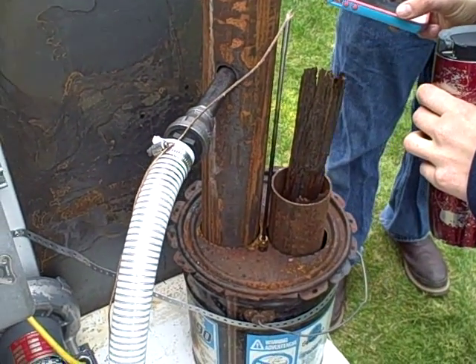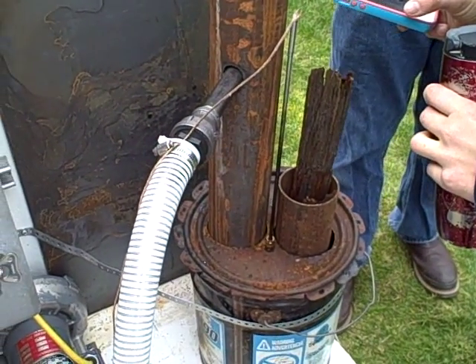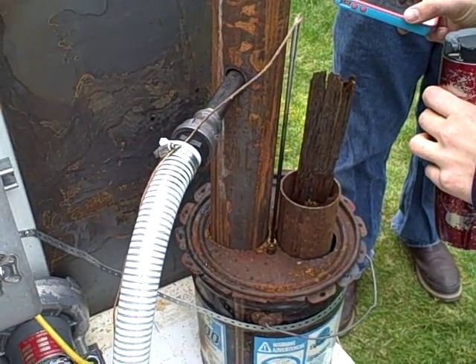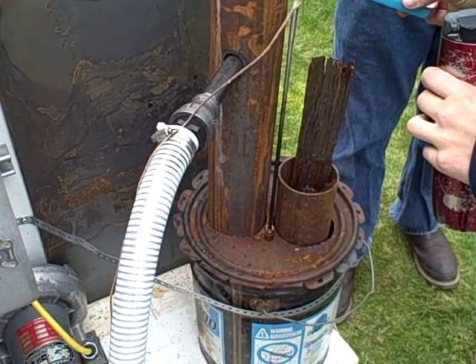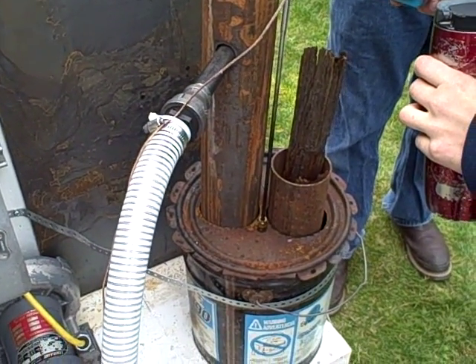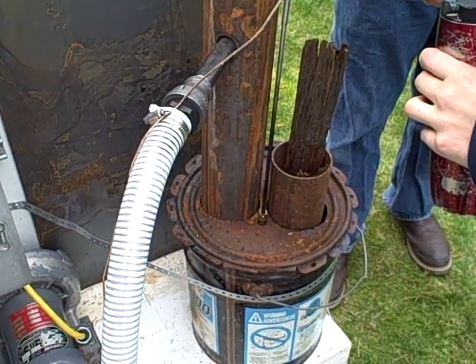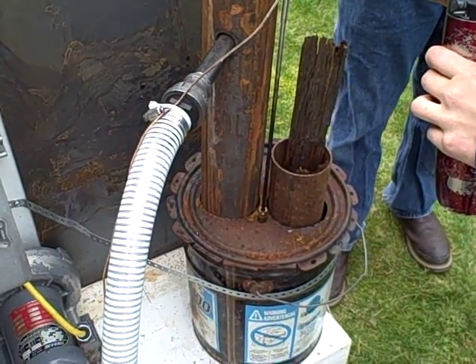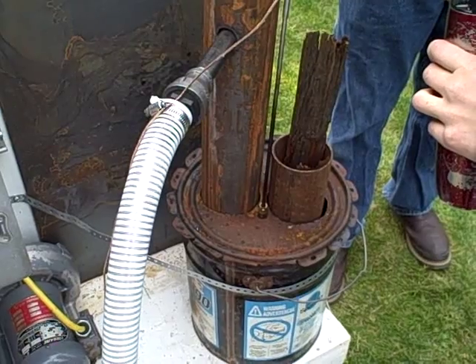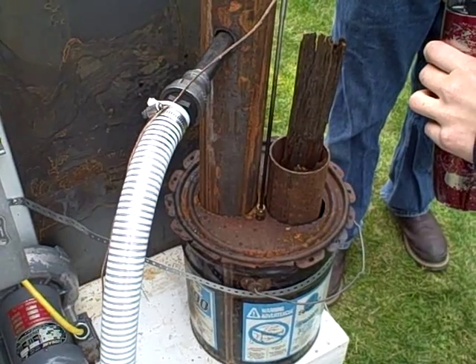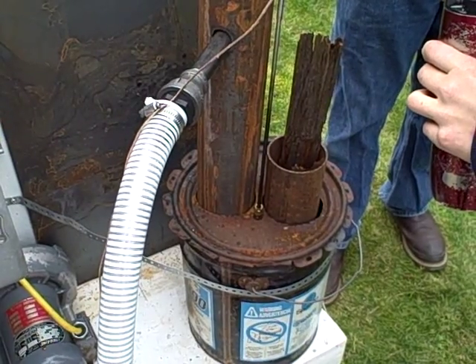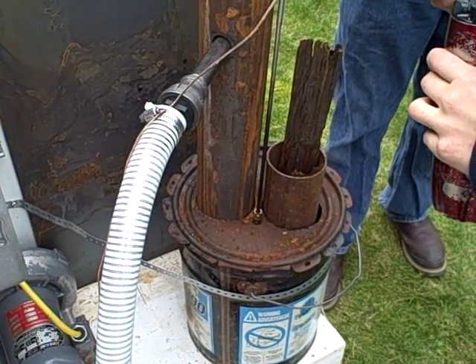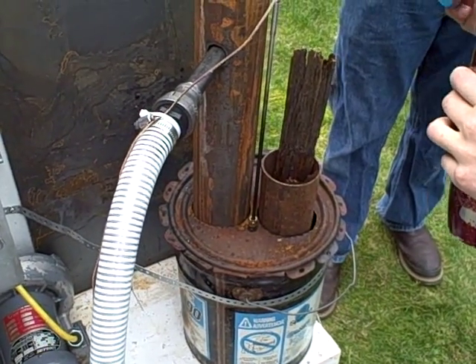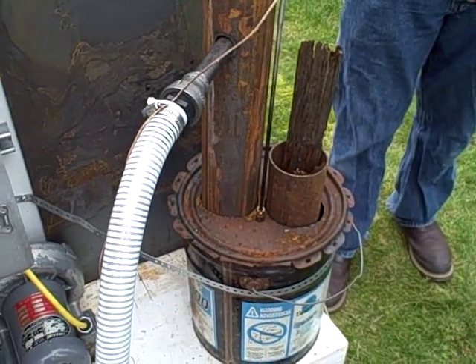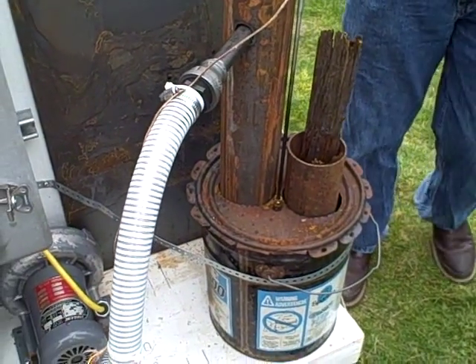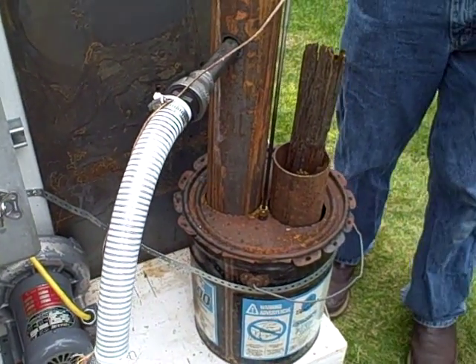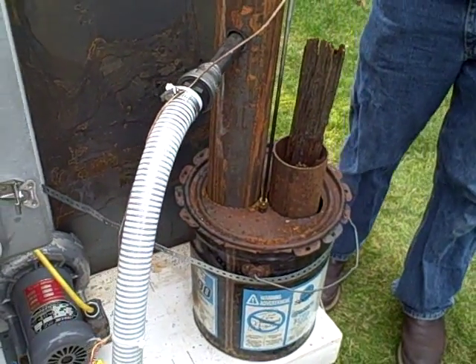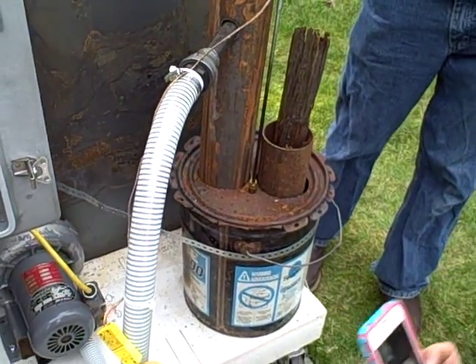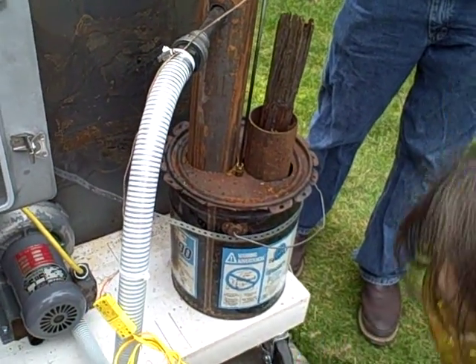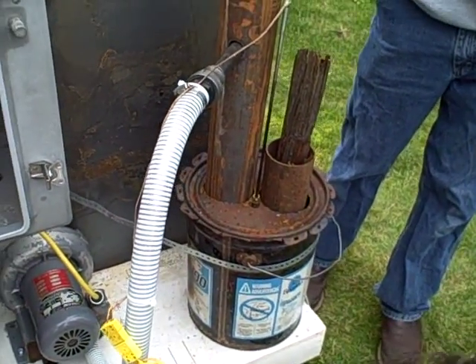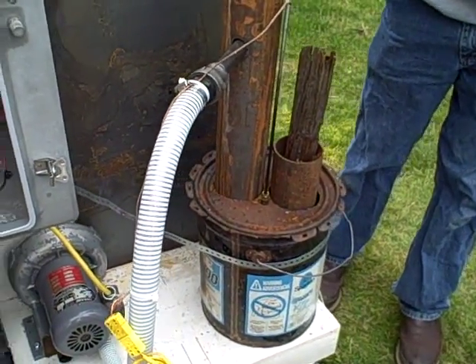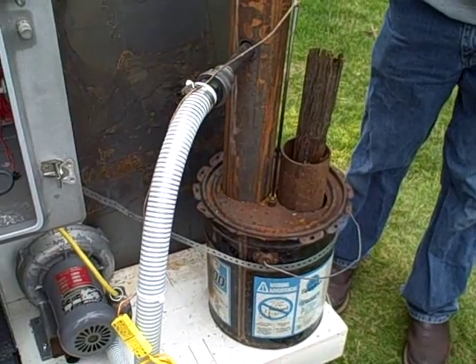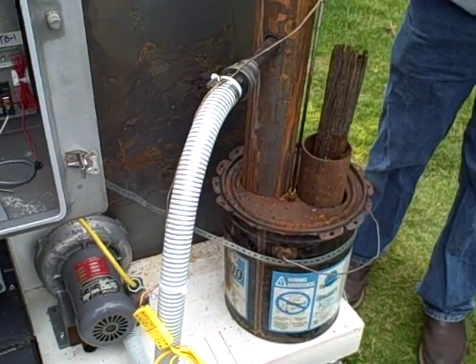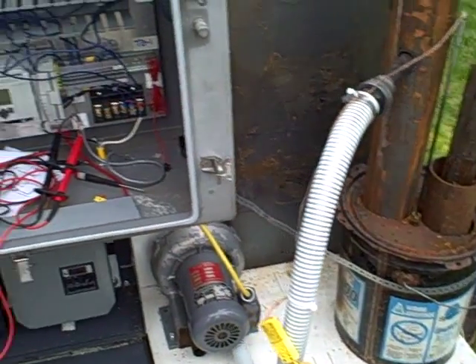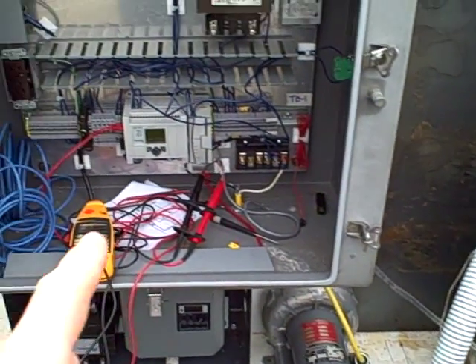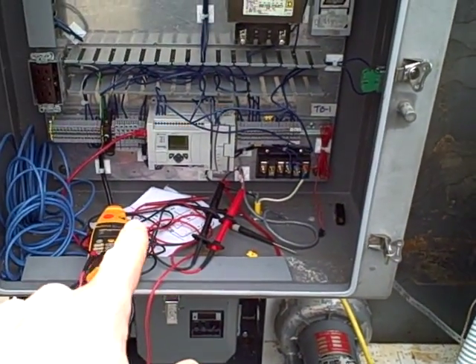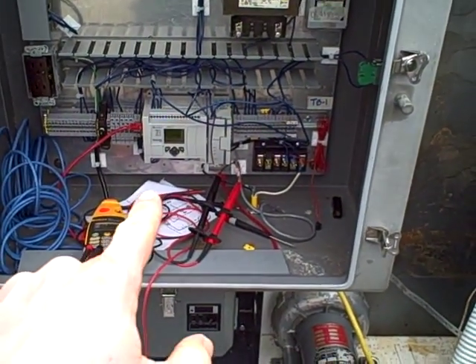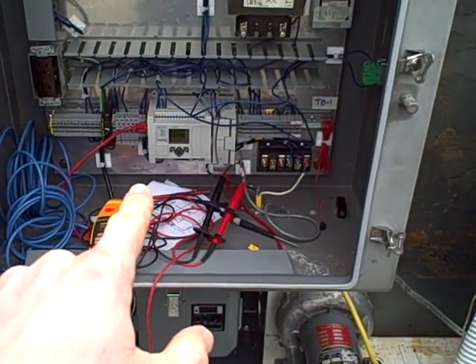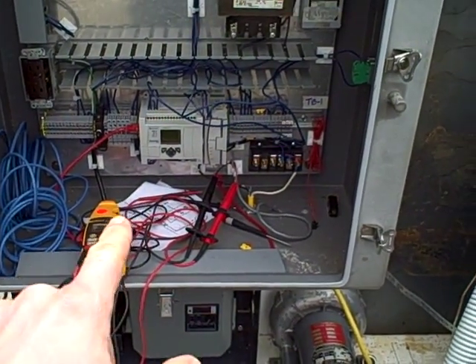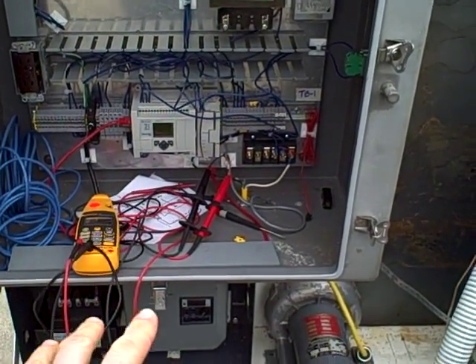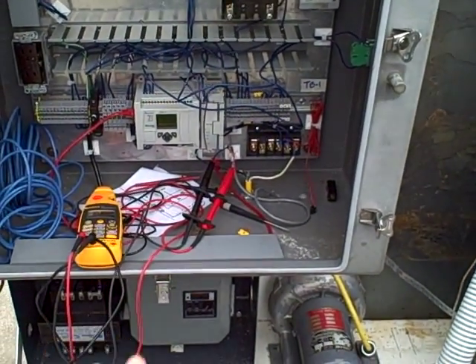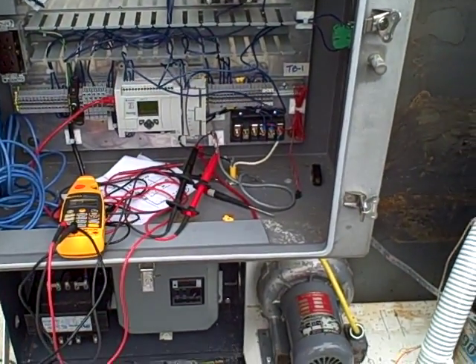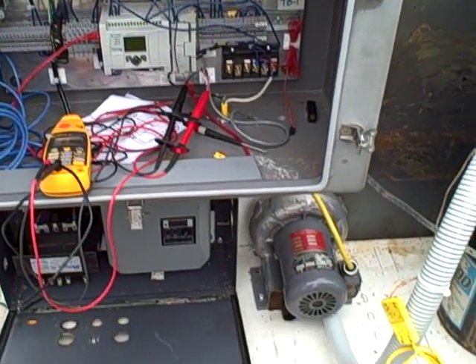So we're going to see how this works — a force-controlled or automatically controlled draft on a rocket stove. Eventually, like I said, this is going to be a closed-loop control. We'll use the PLC to determine how fast the fan speed will go.